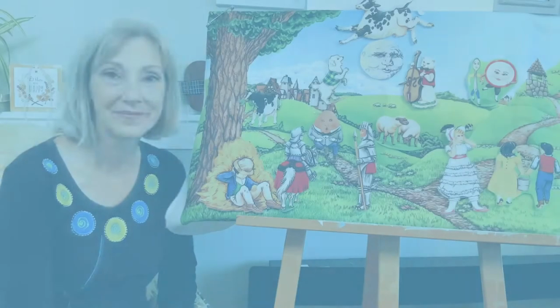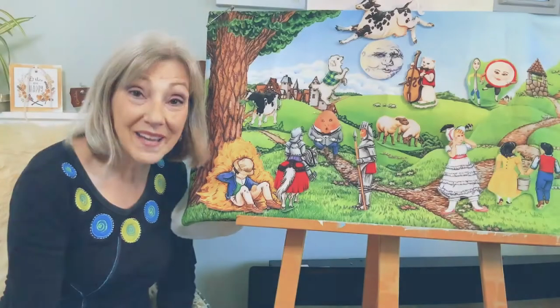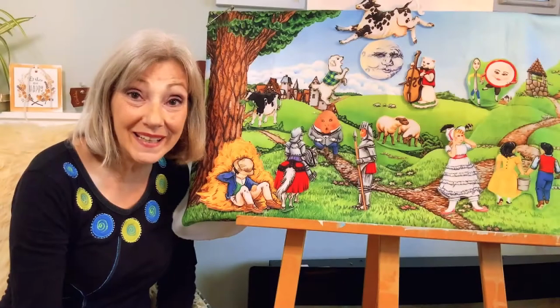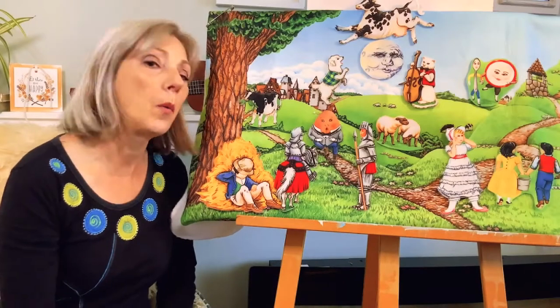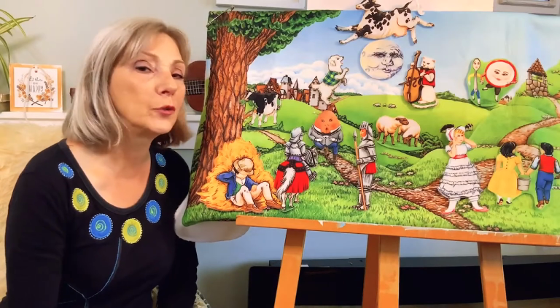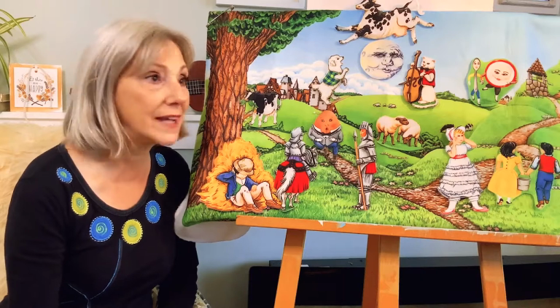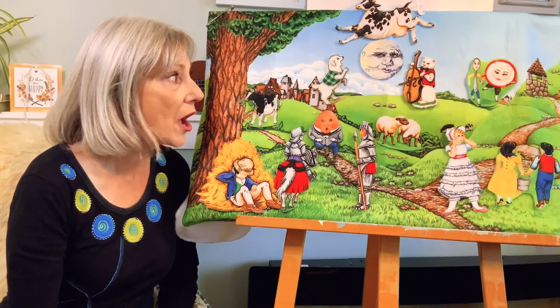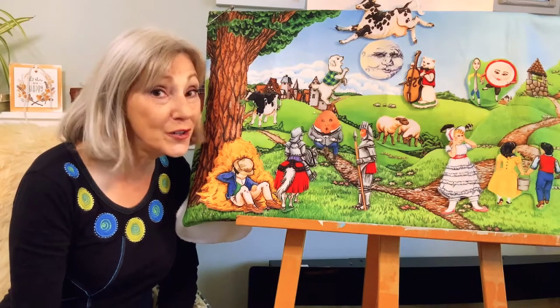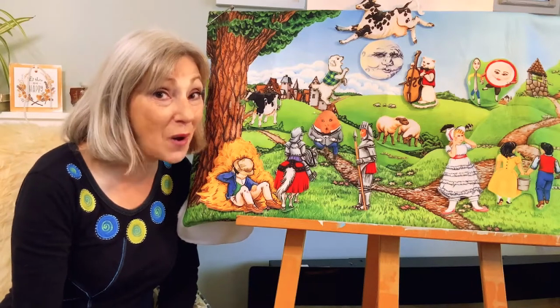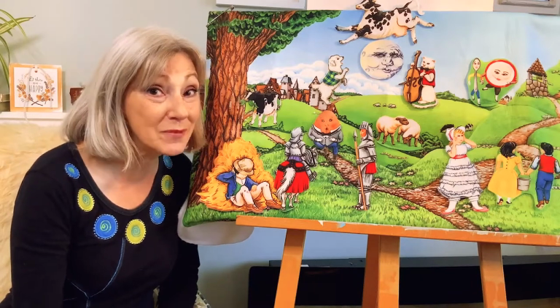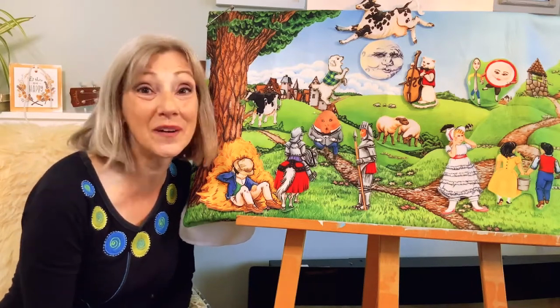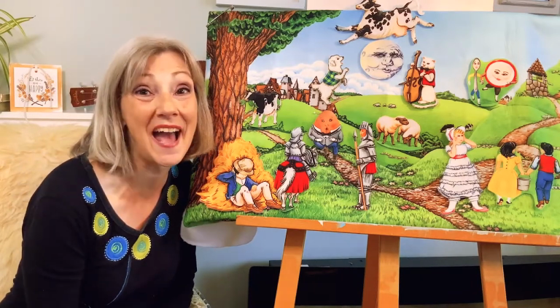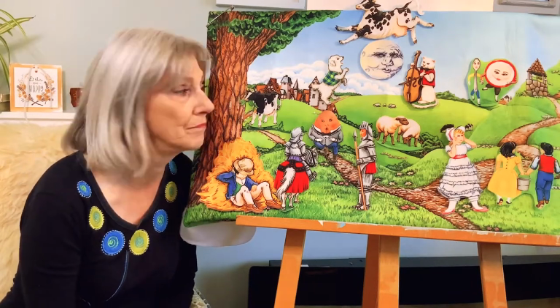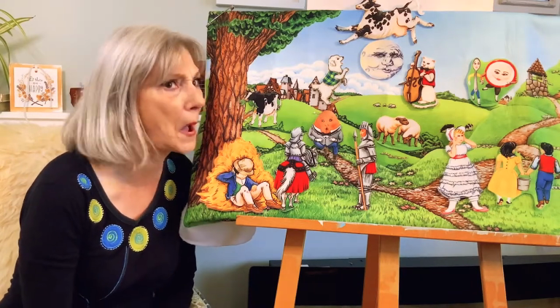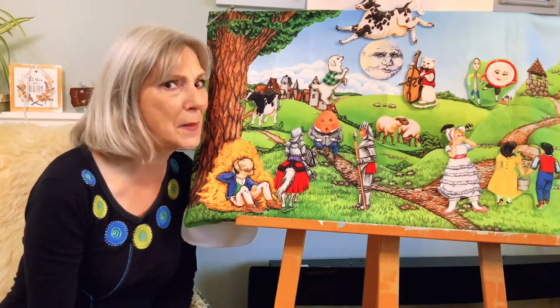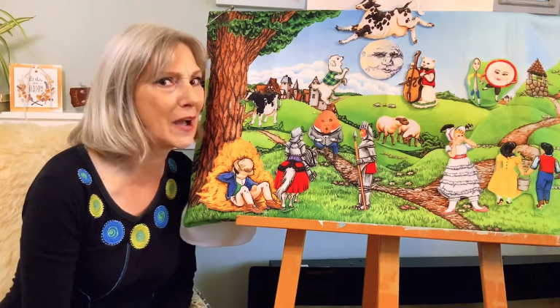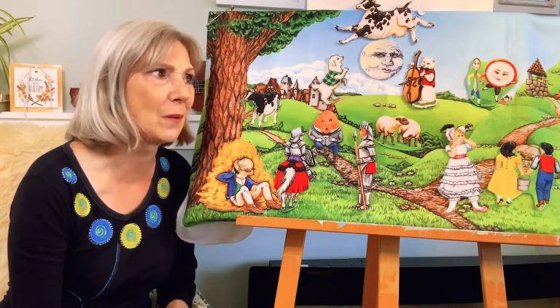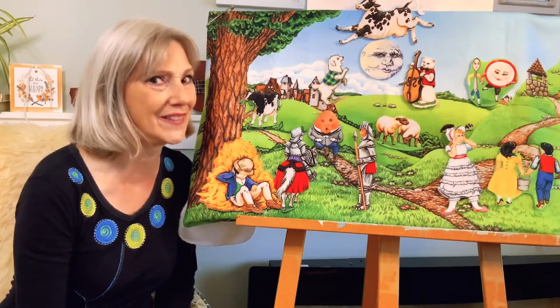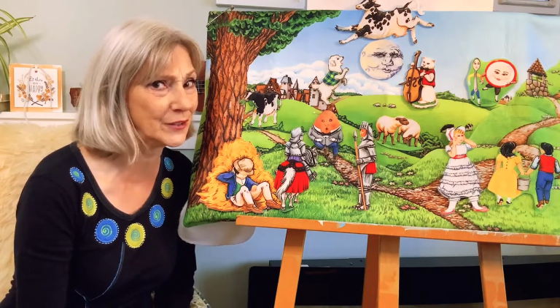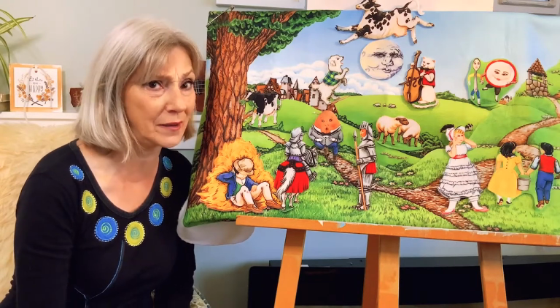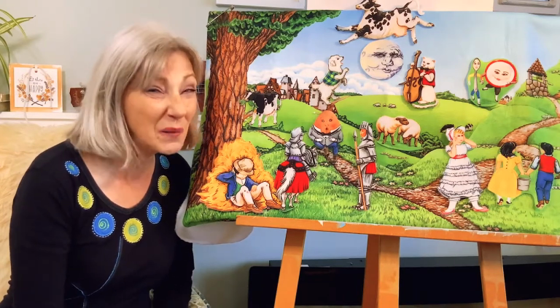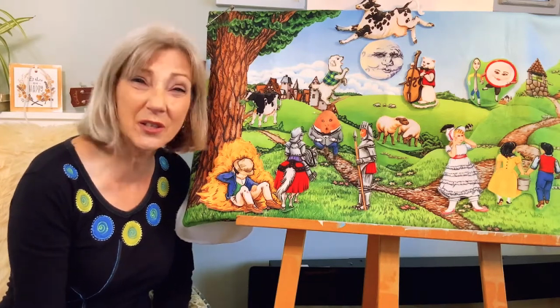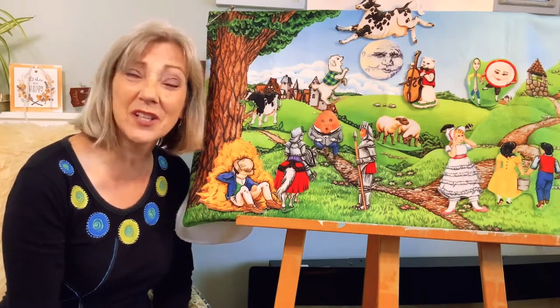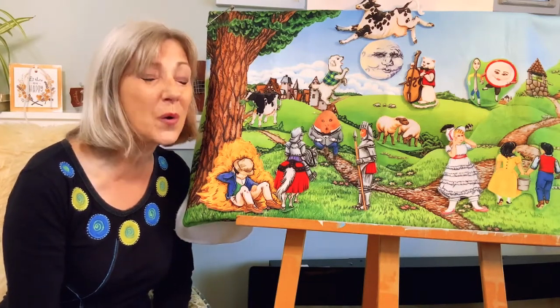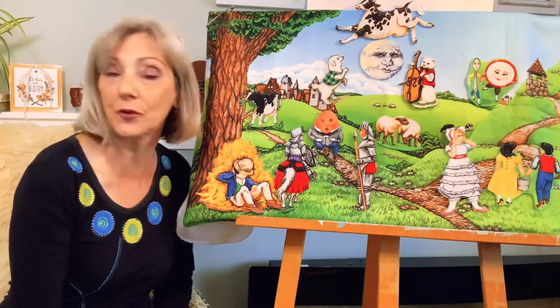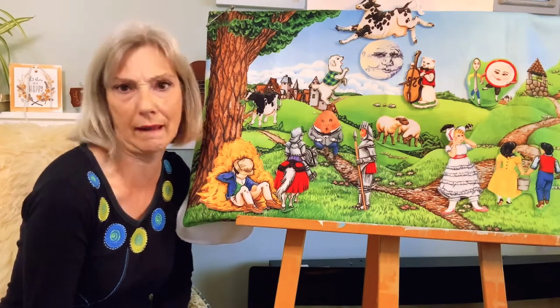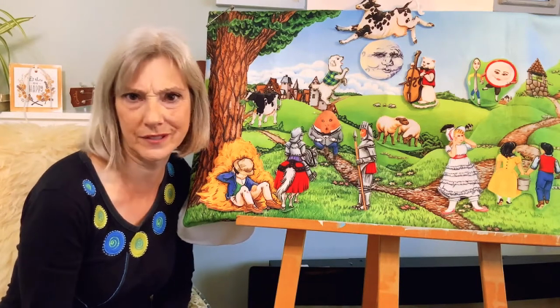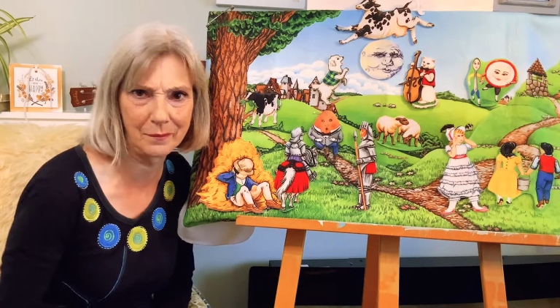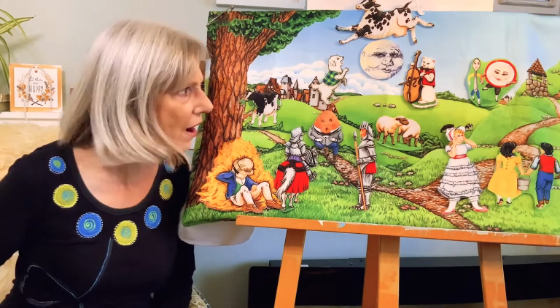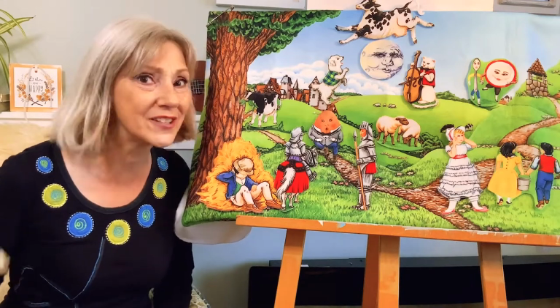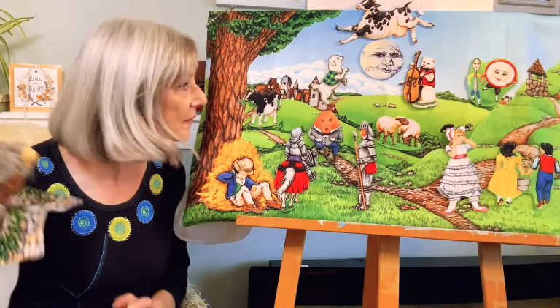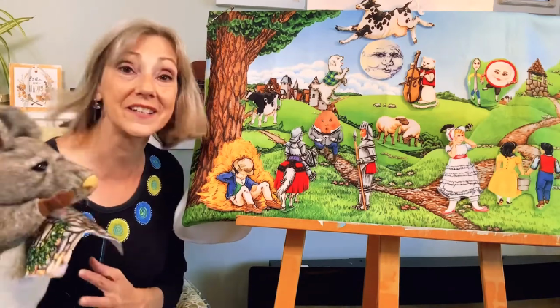Hi everybody! Welcome to today's Nursery Rhyme Storytime! I bet you guys know a lot of these nursery rhymes. Knowing nursery rhymes is so good for your language development. I'm going to recite some.